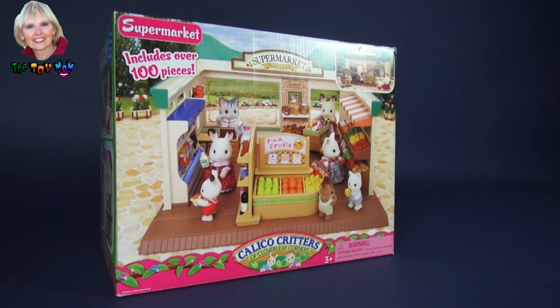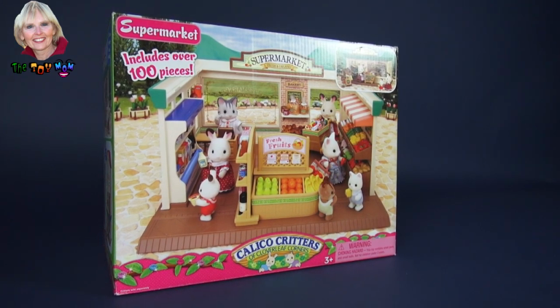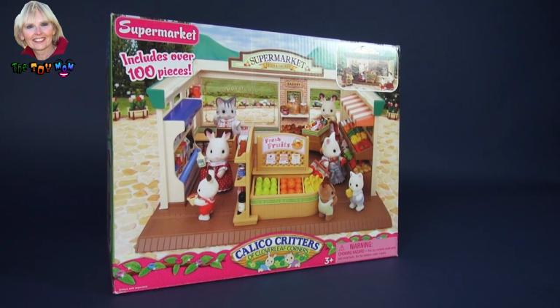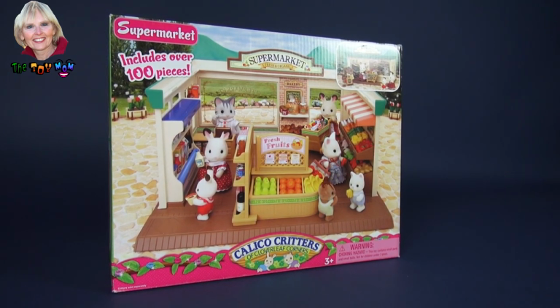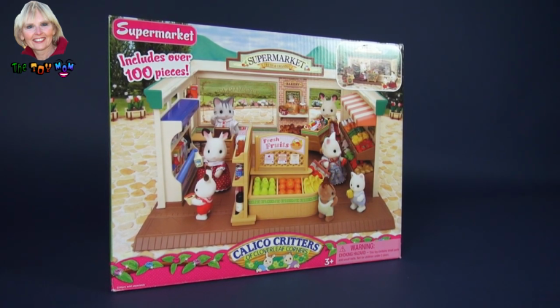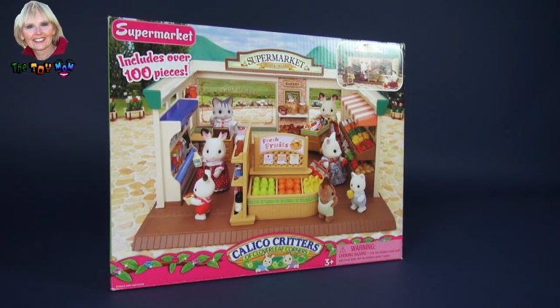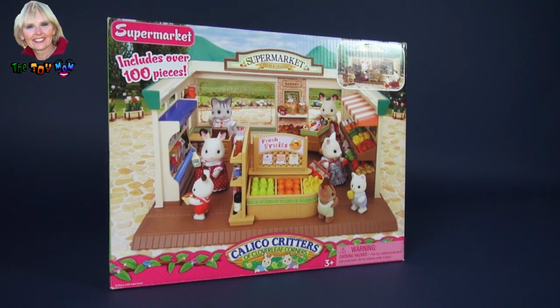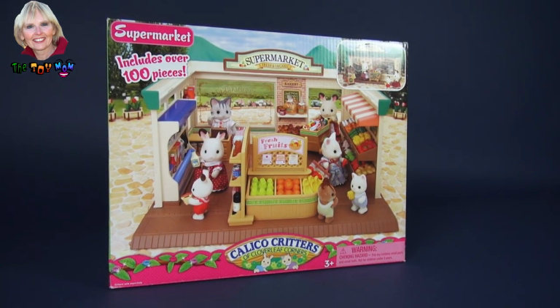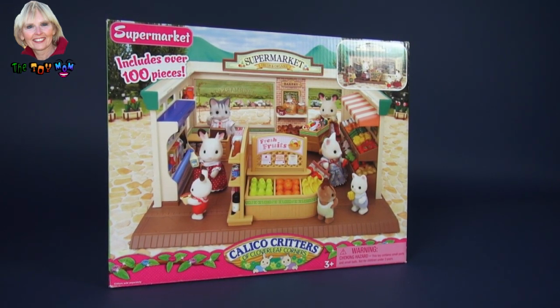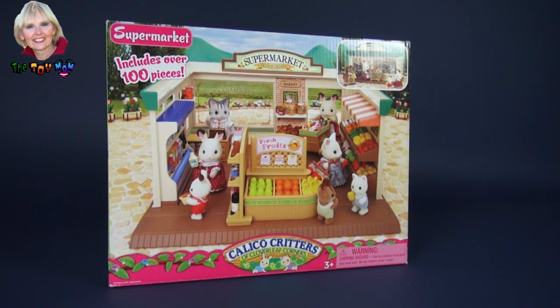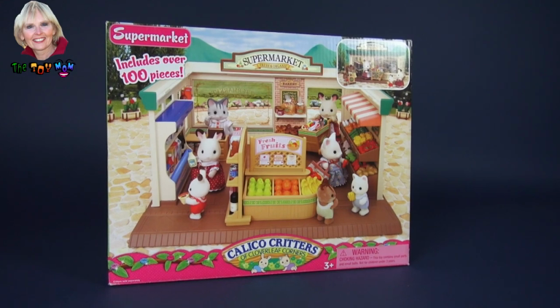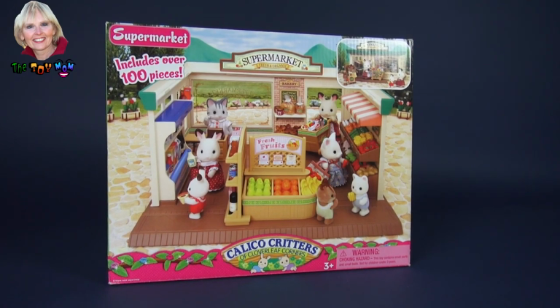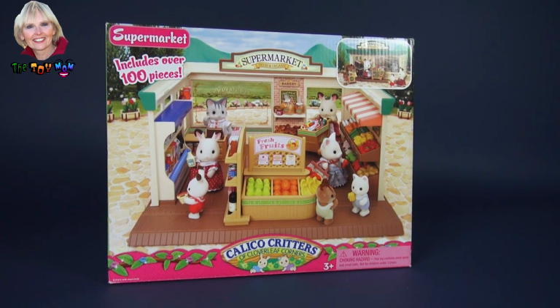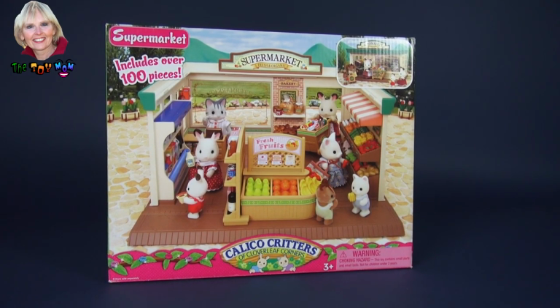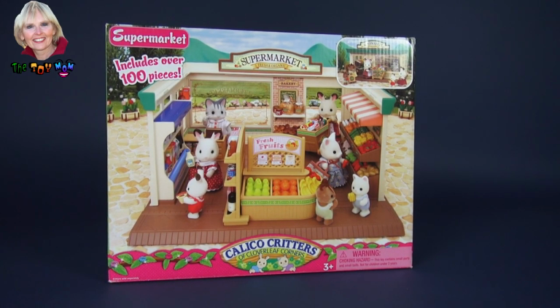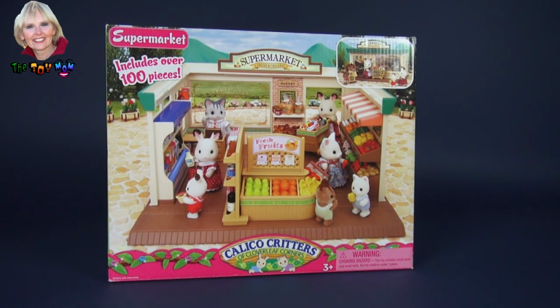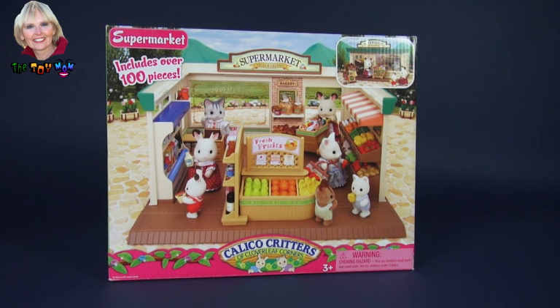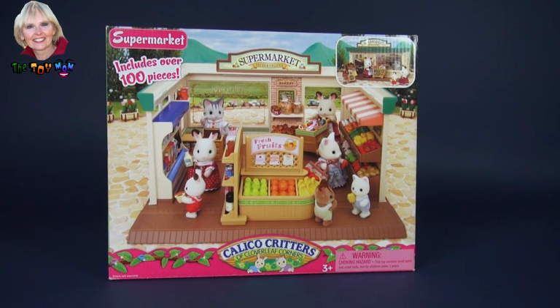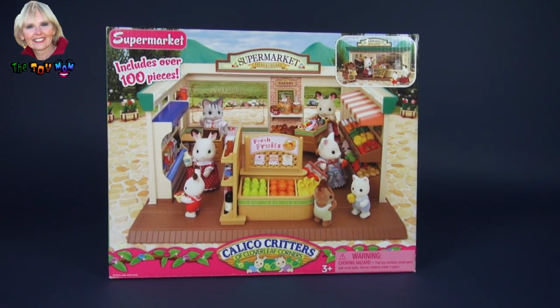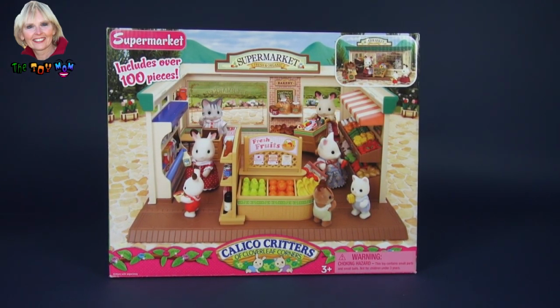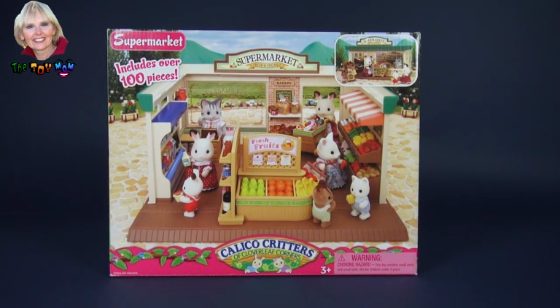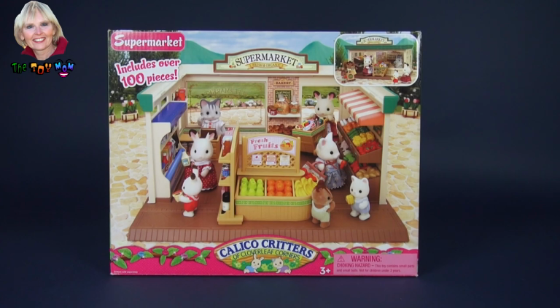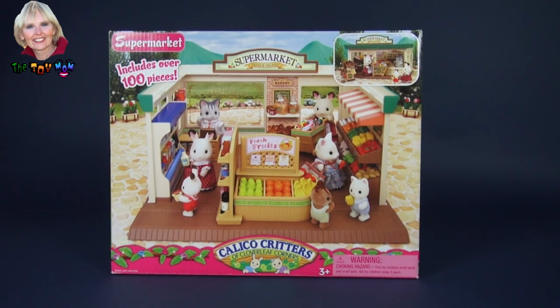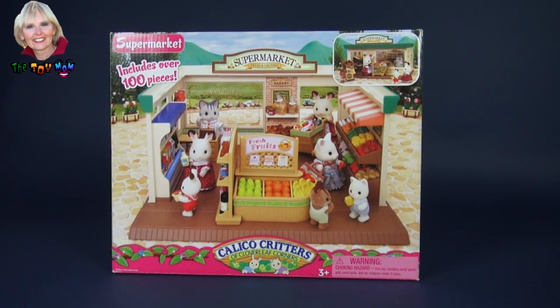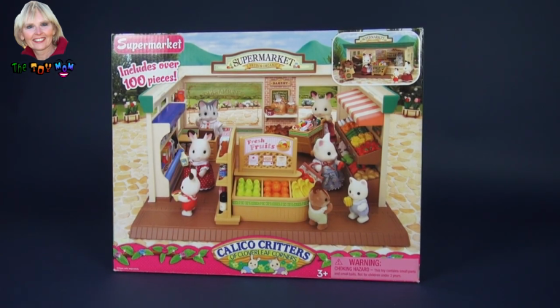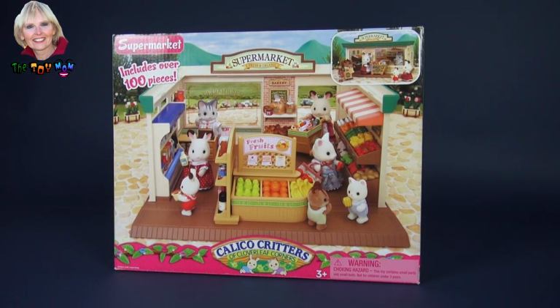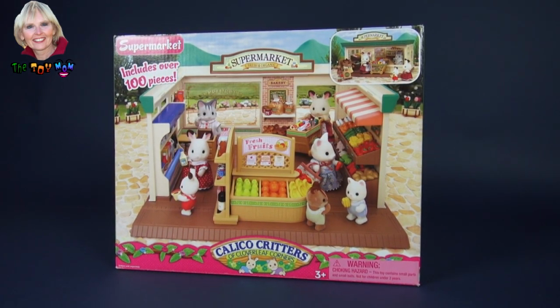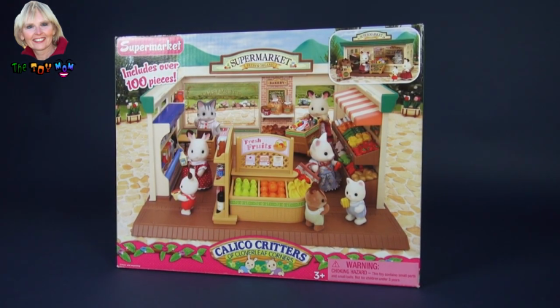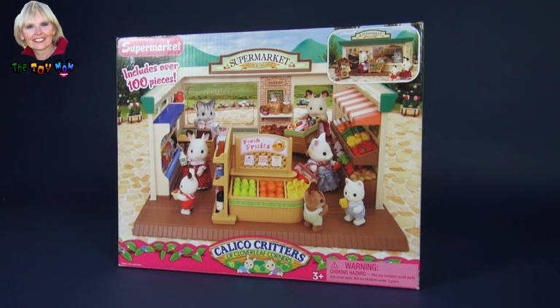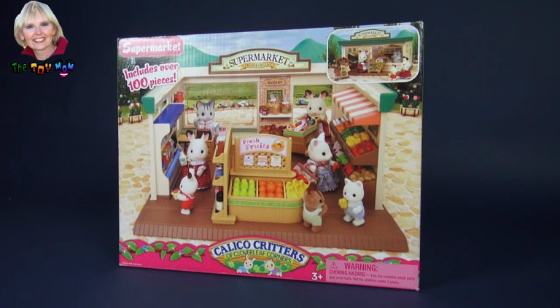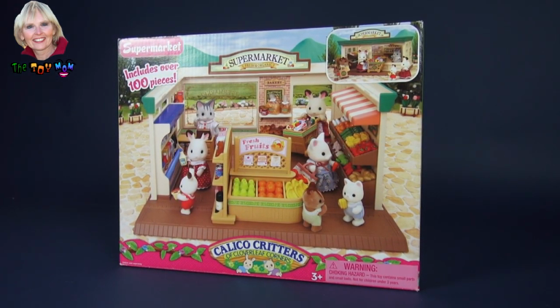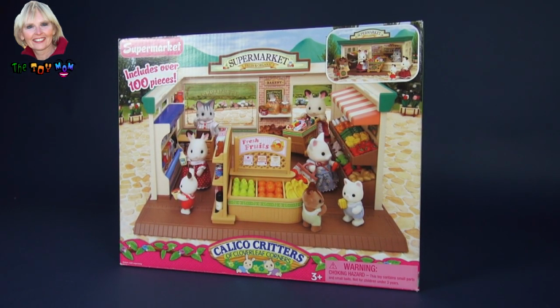Hi, I'm the Toy Mom, and today we get to open this Calico Critter Set. This one is called Supermarket, and it has over 100 pieces. If we're going to see everything, let's get started.